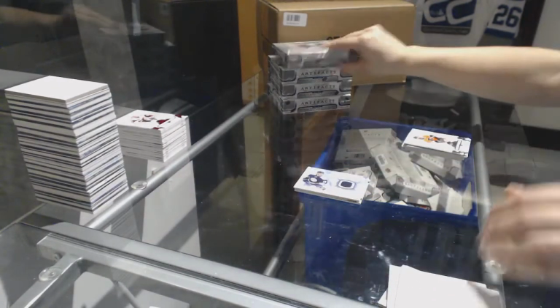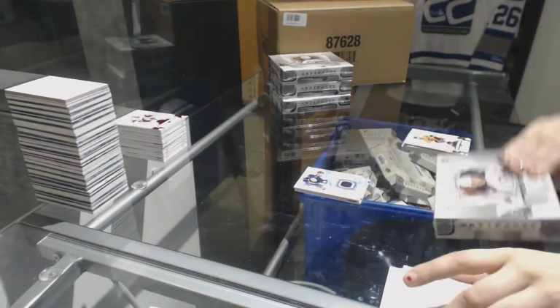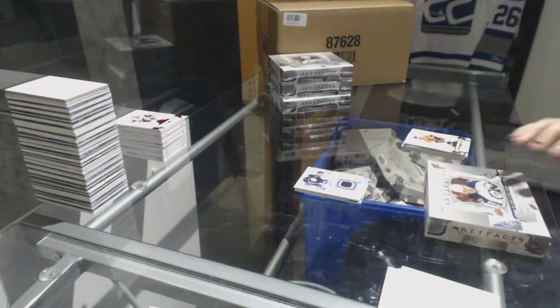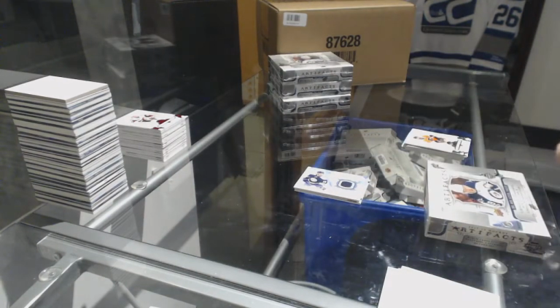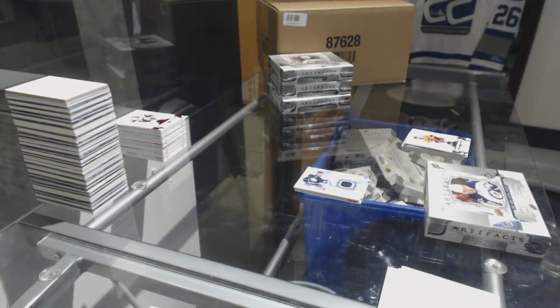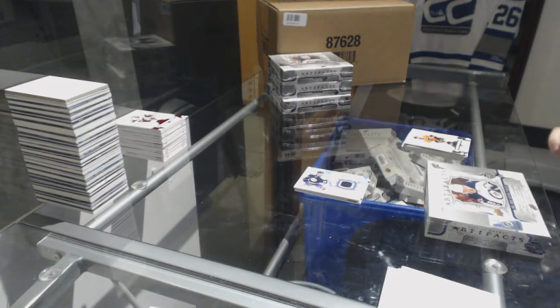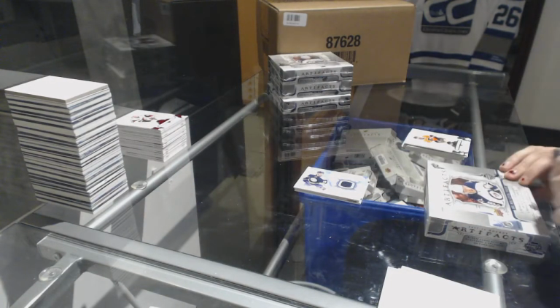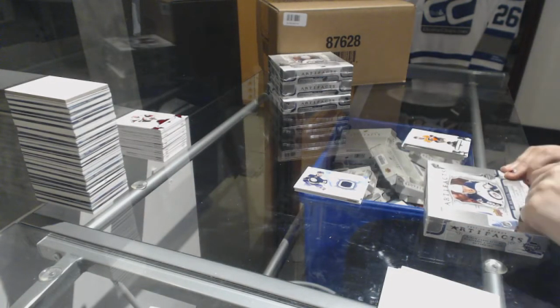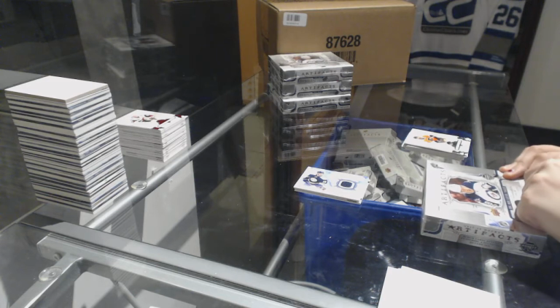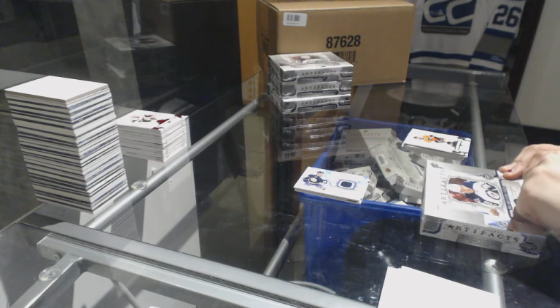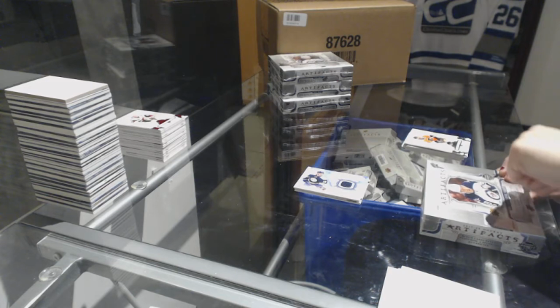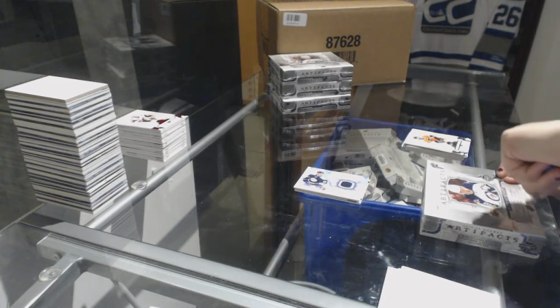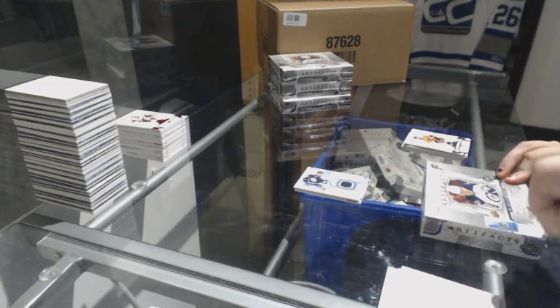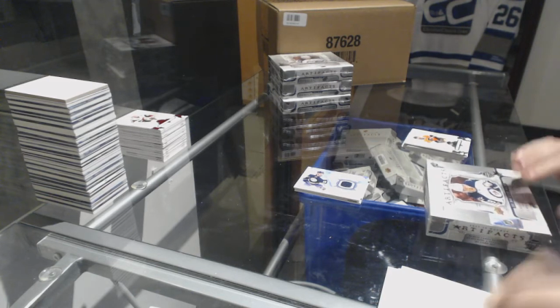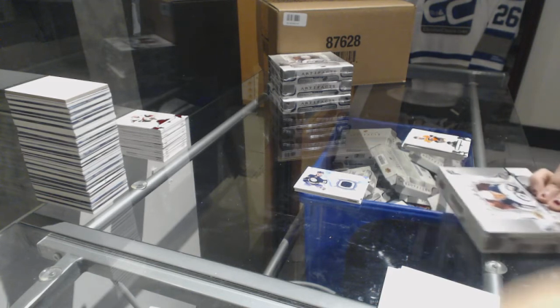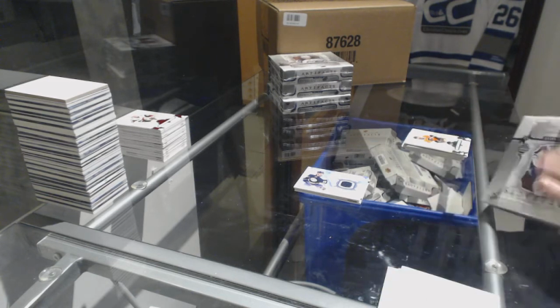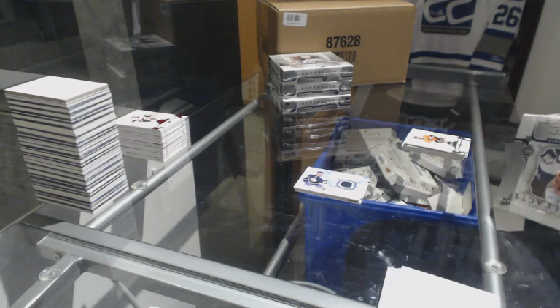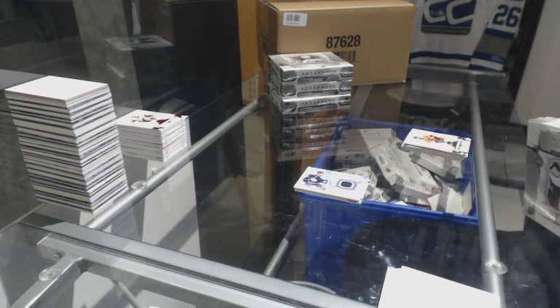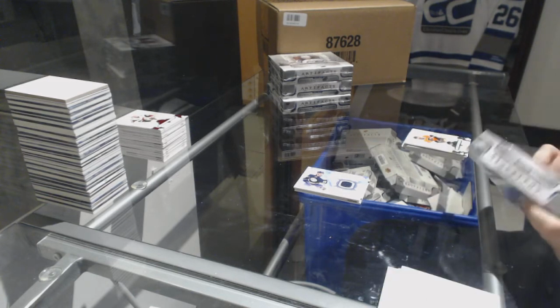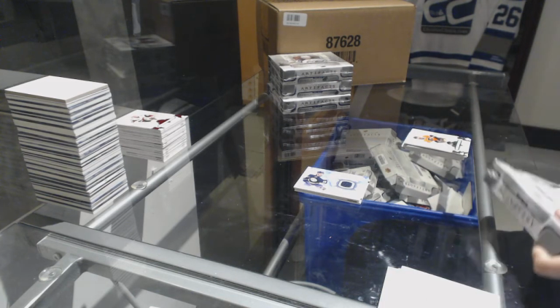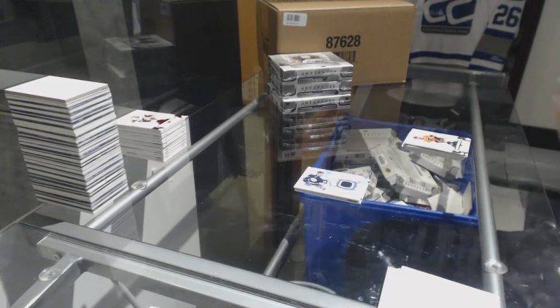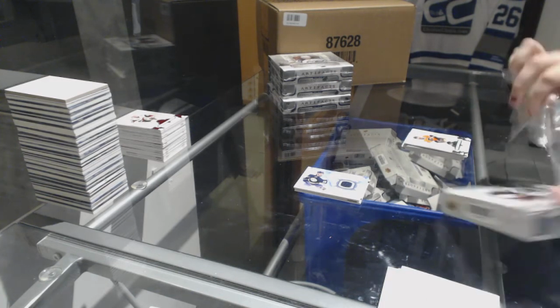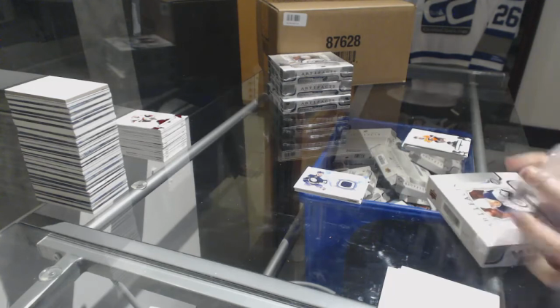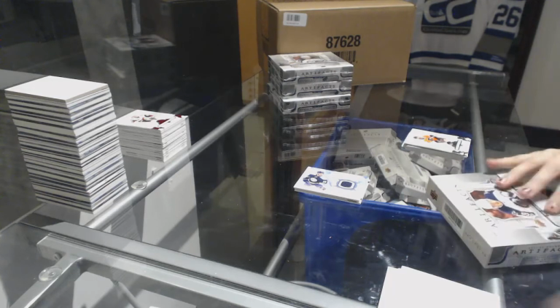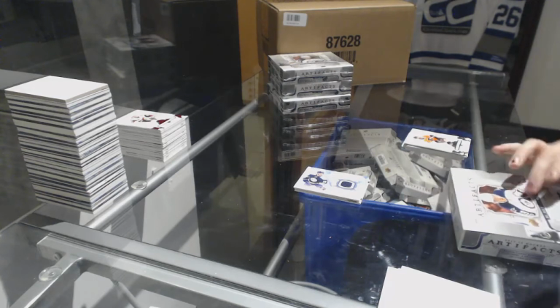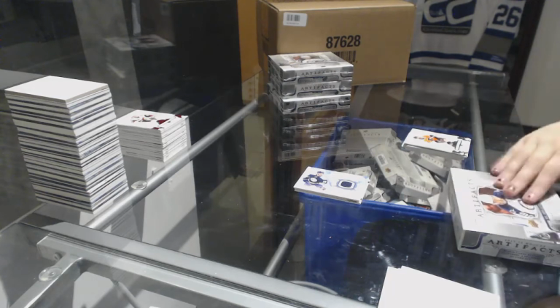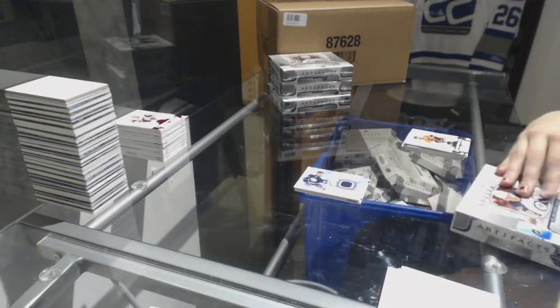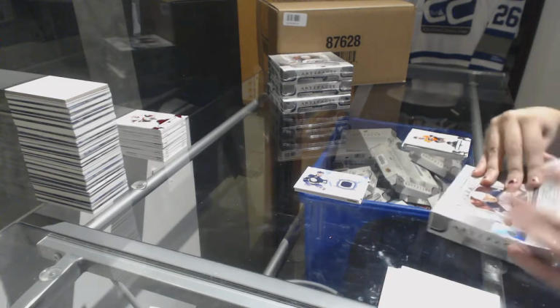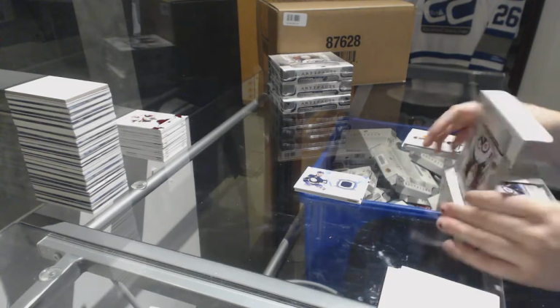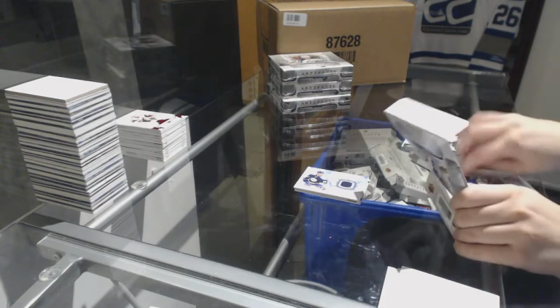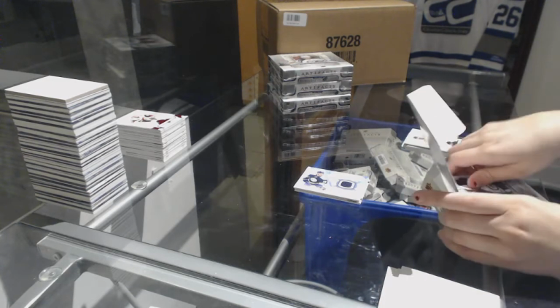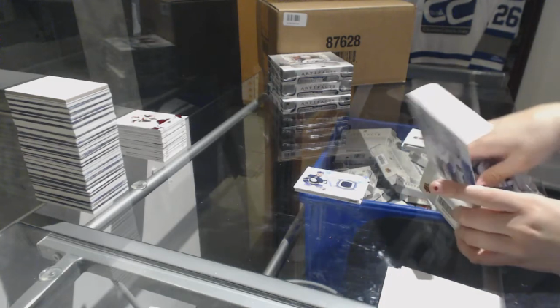Four boxes left, and 10 left in that cup break, guys. Let's get it going.